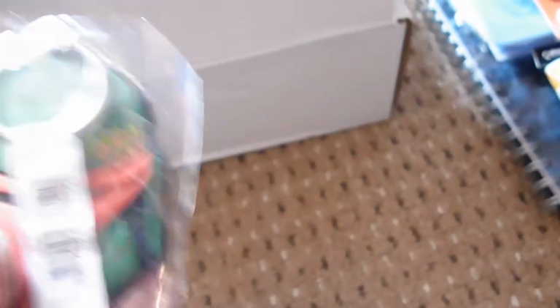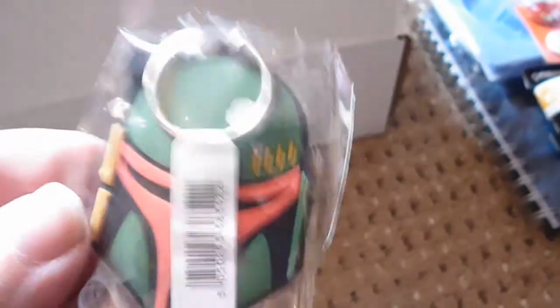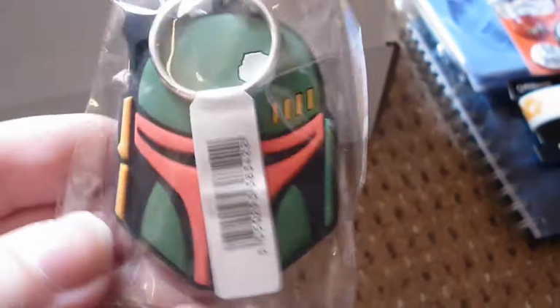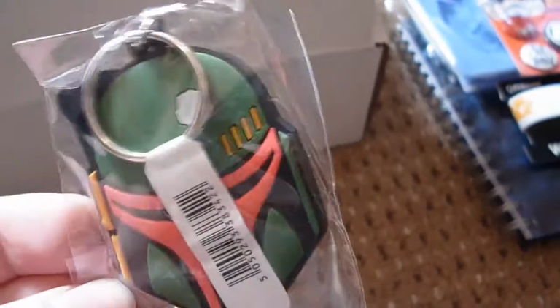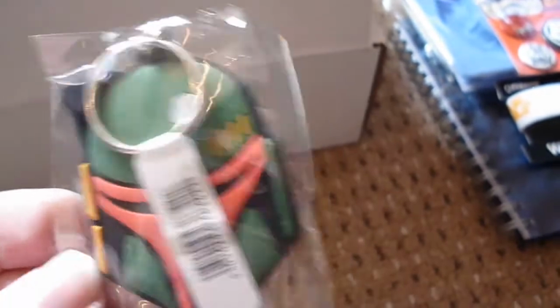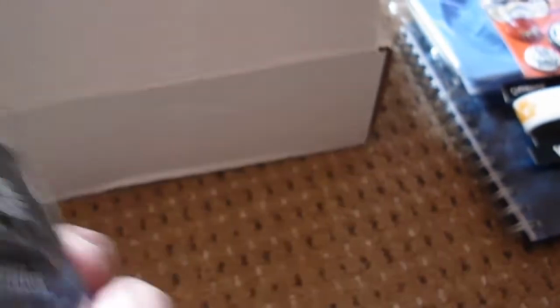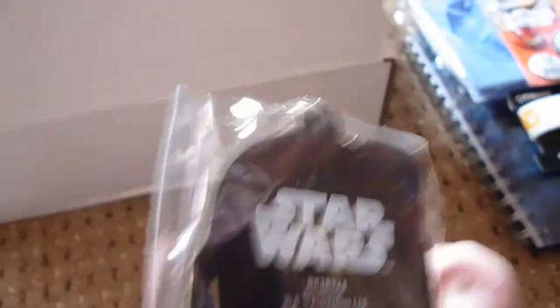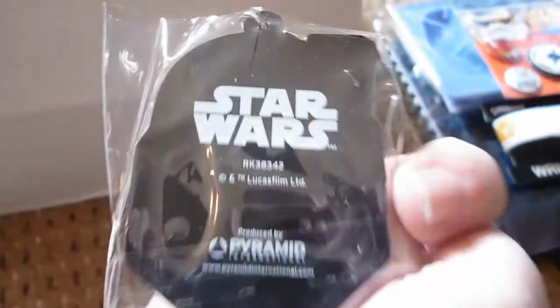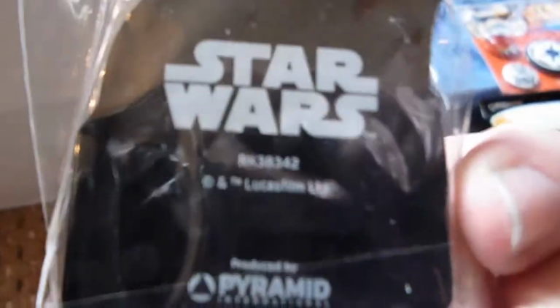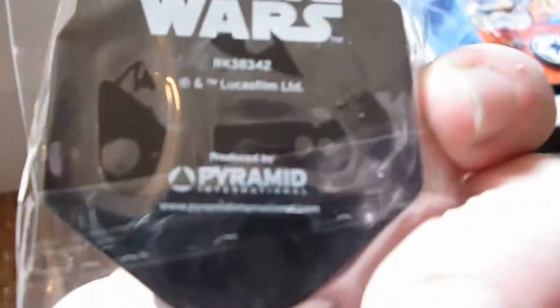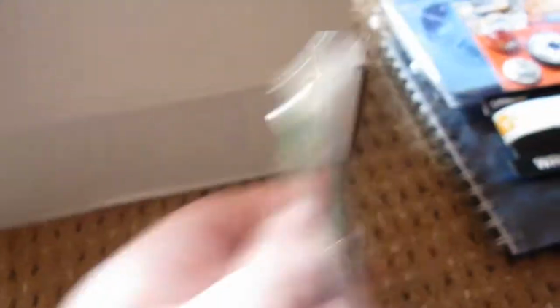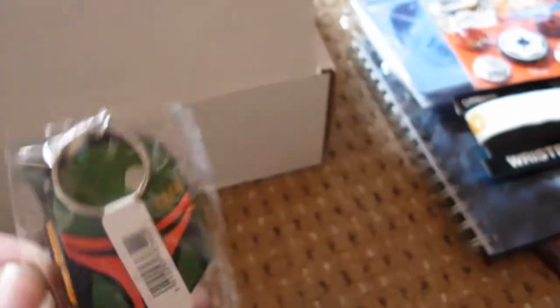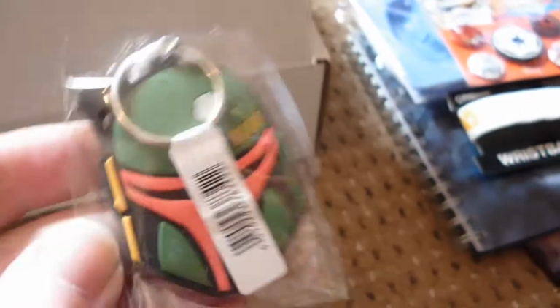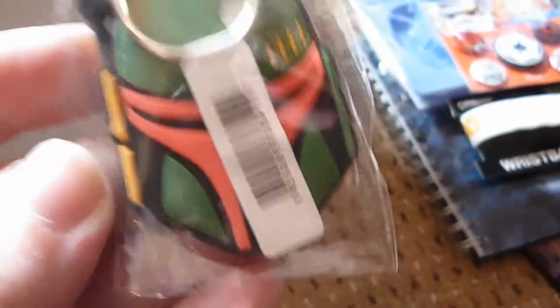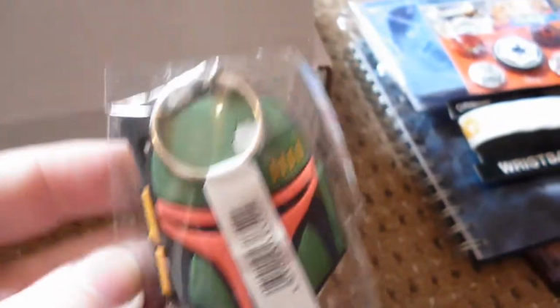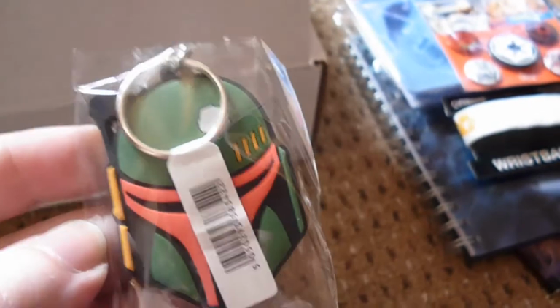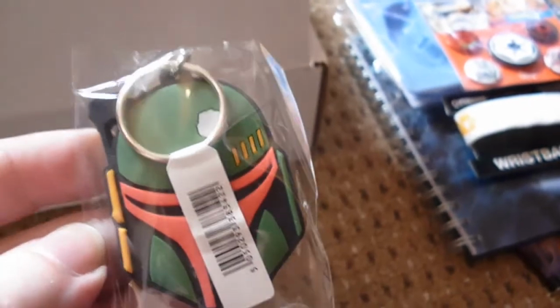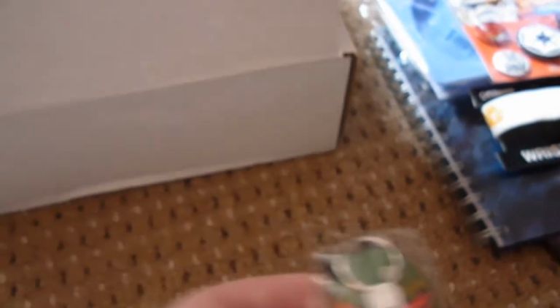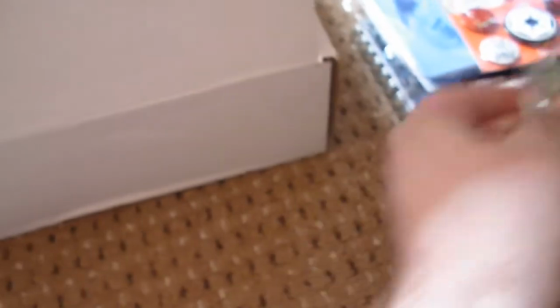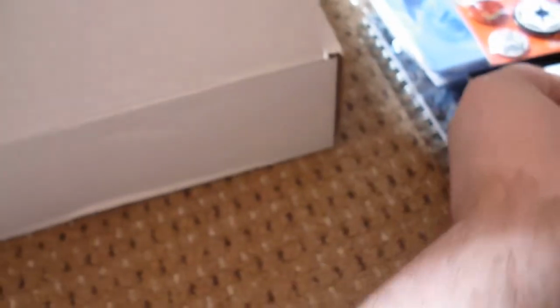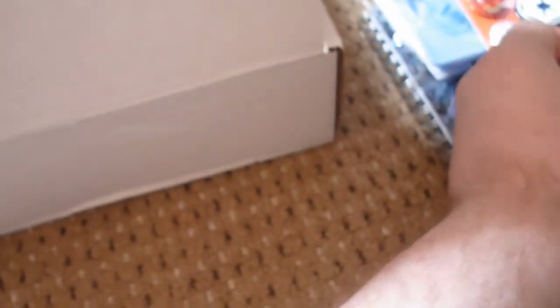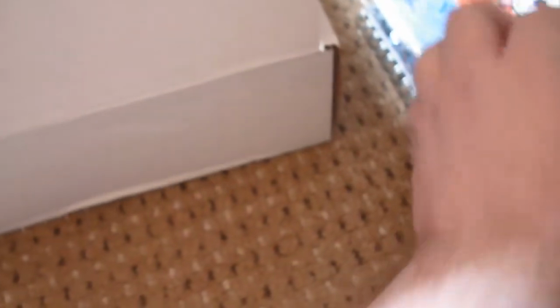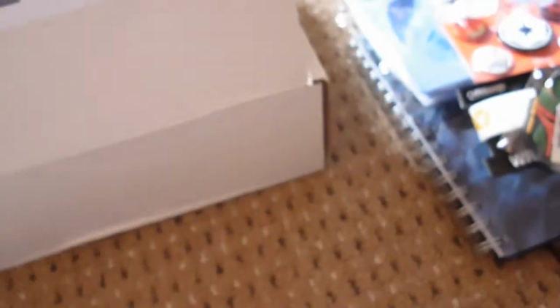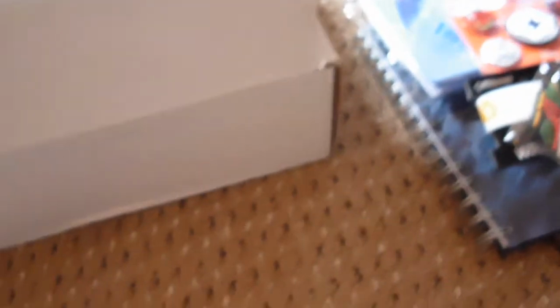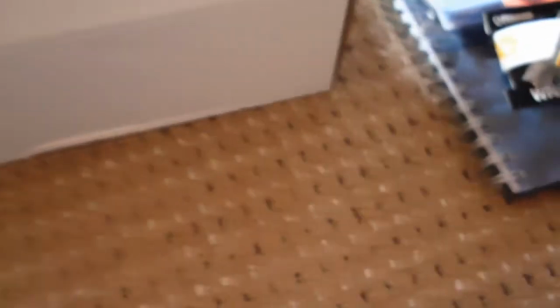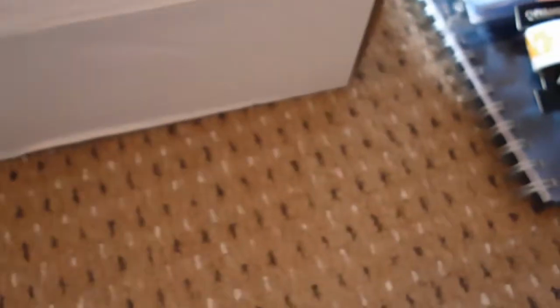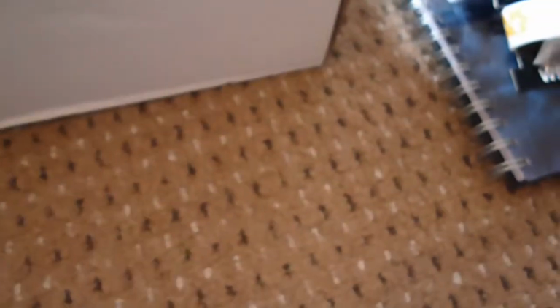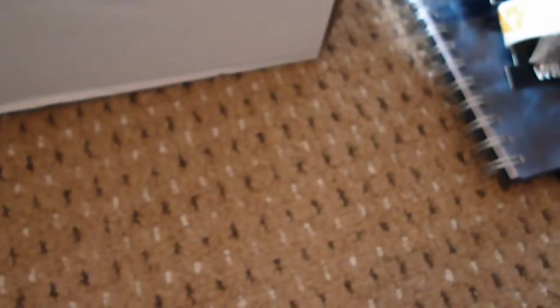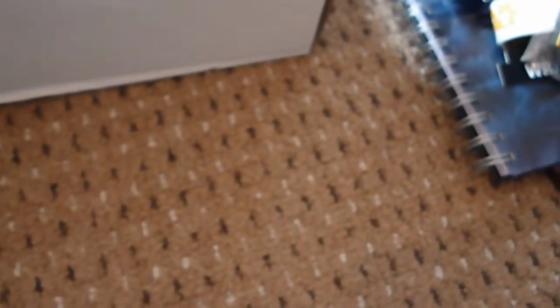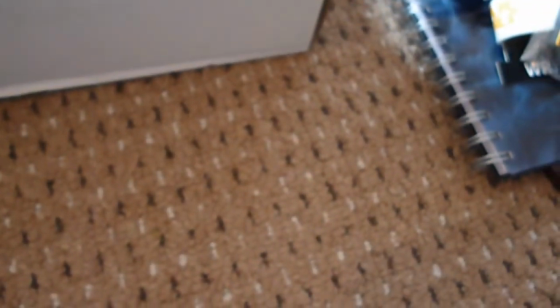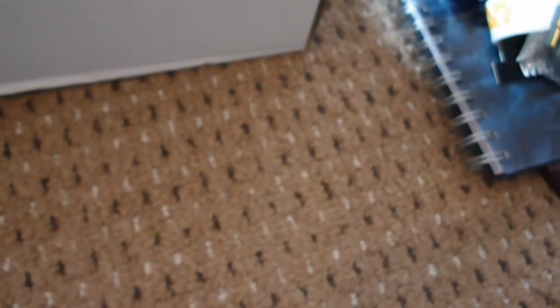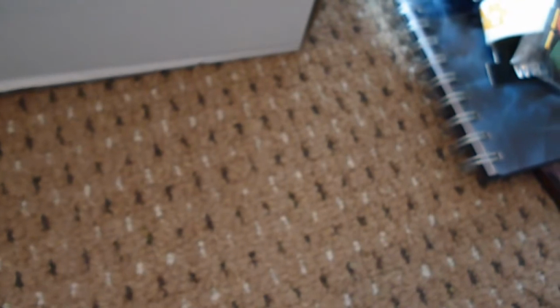Another key ring — never have too many key rings. Another Pyramid item. It's Boba Fett — a Boba Fett key ring.